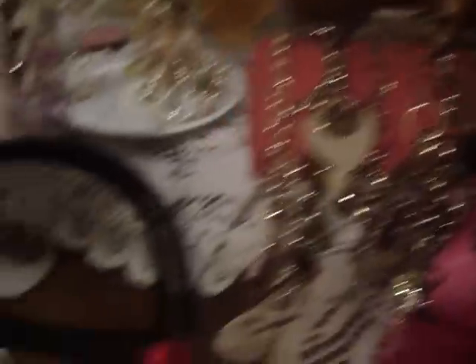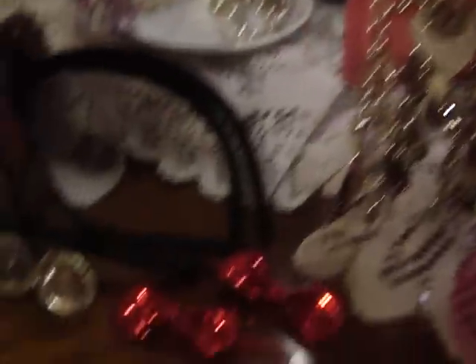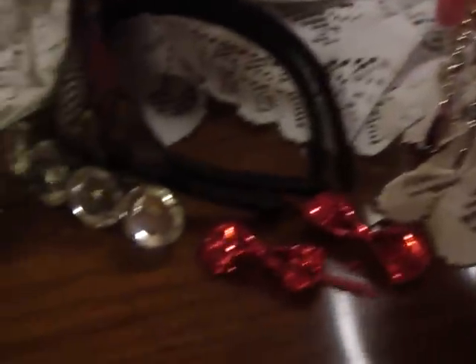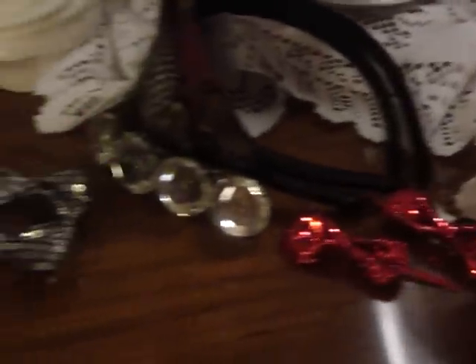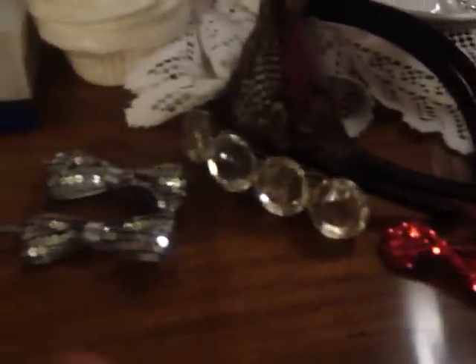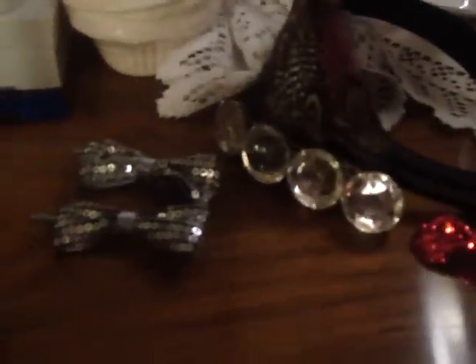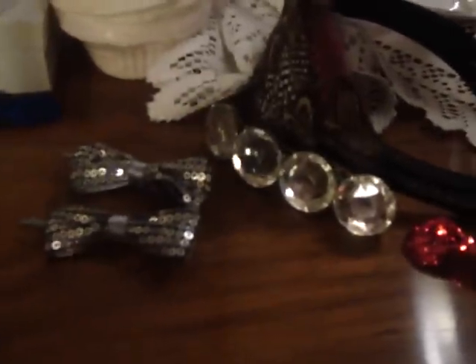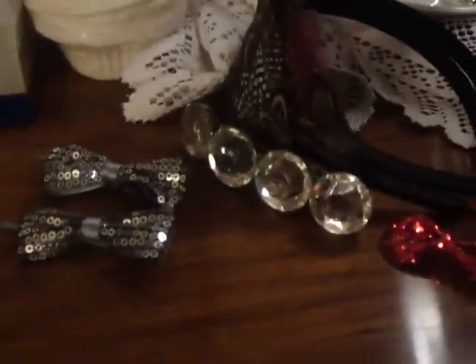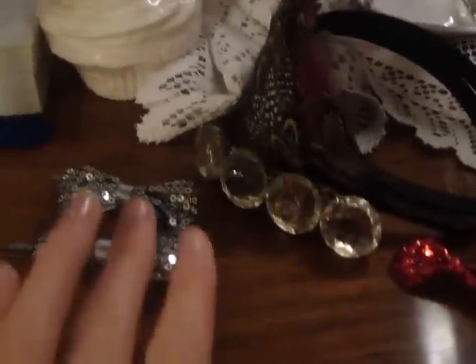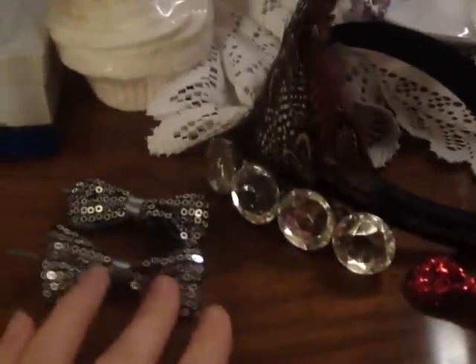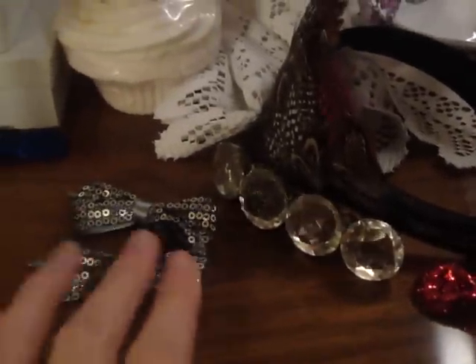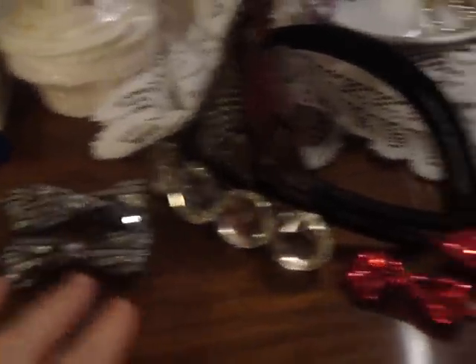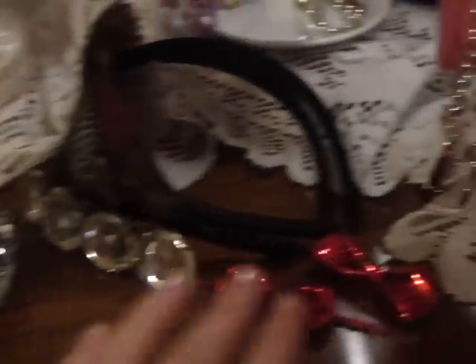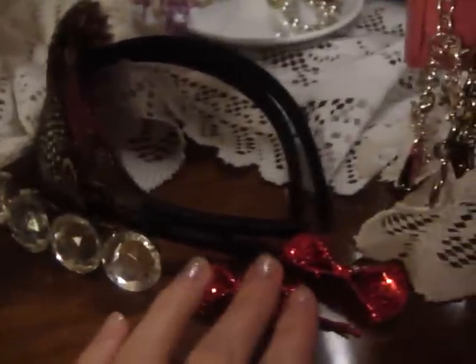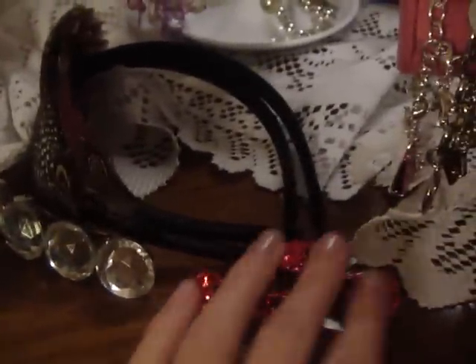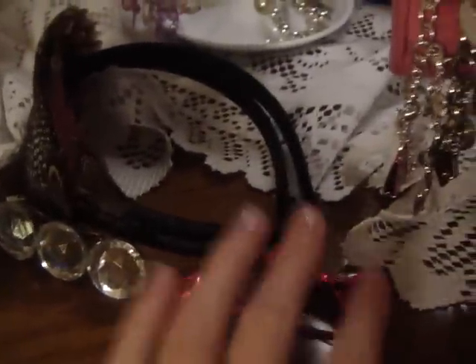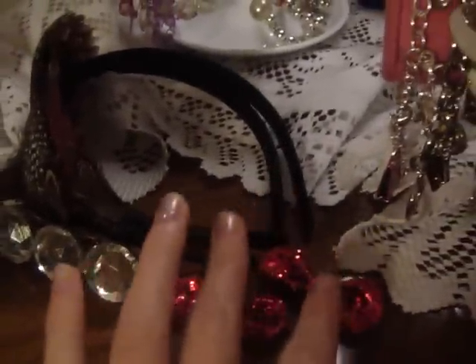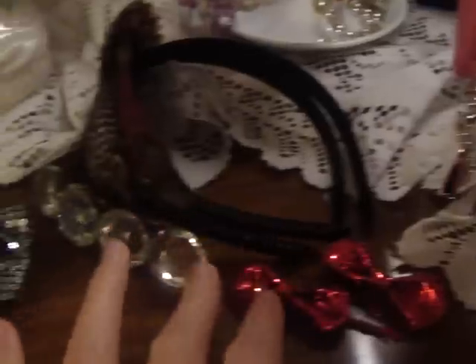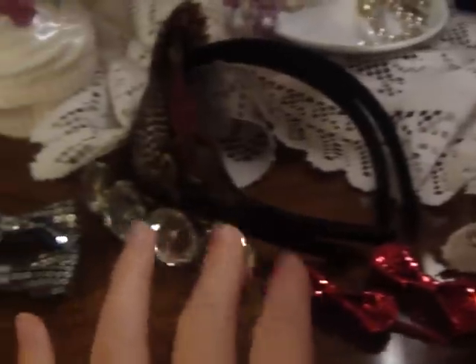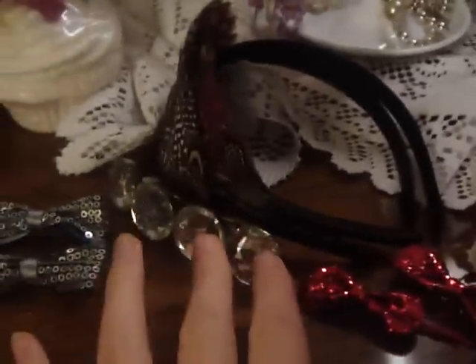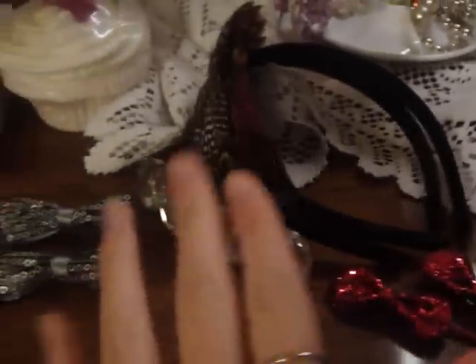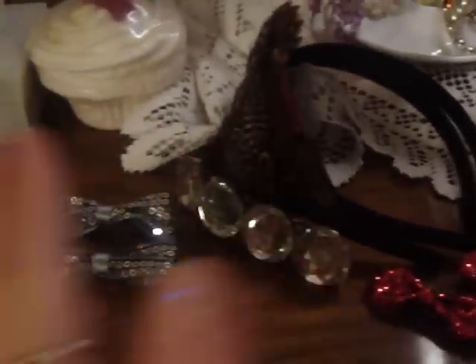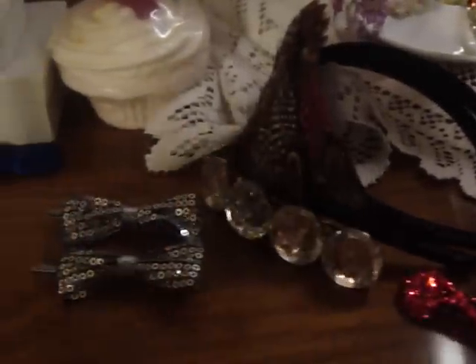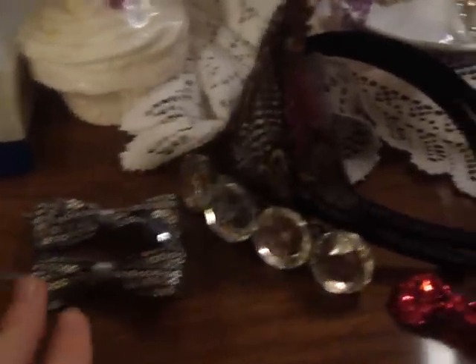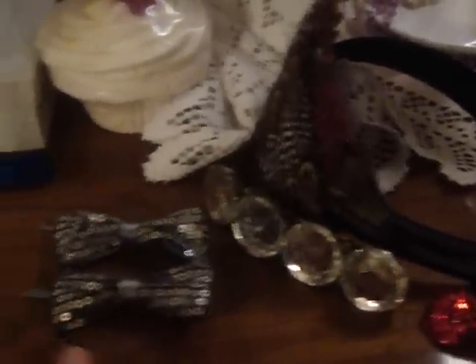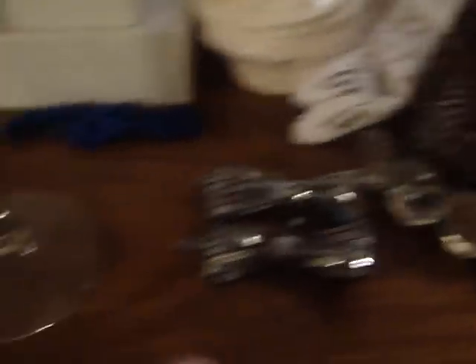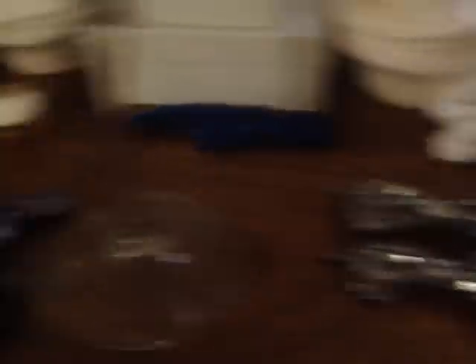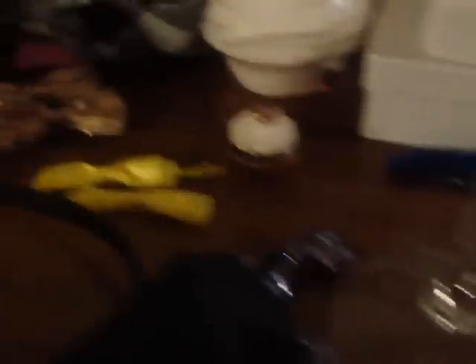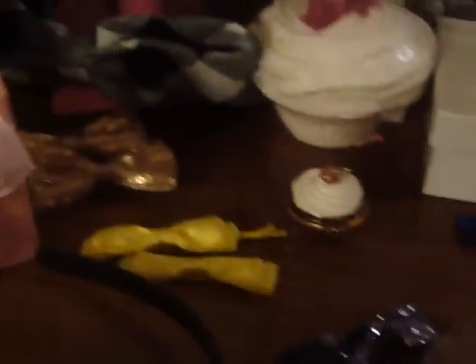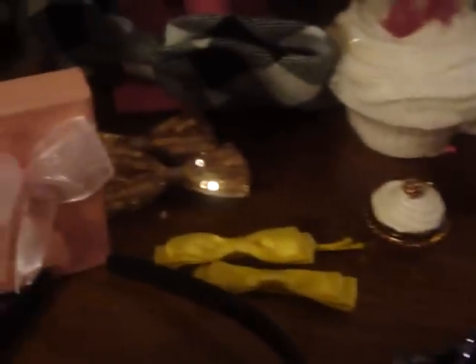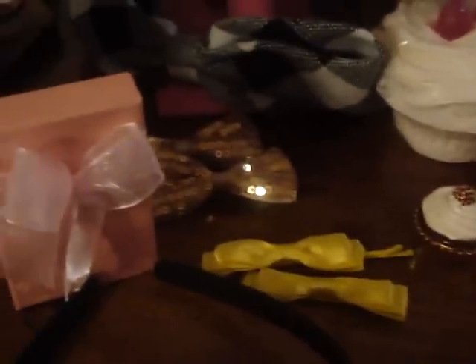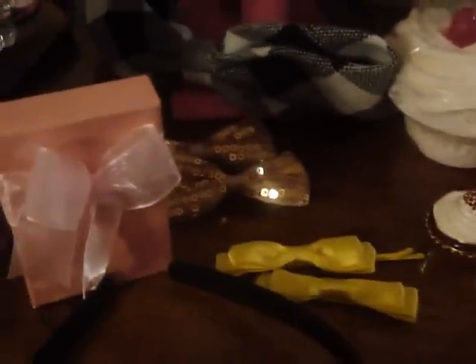I just keep these little bows on my counter for a decorative look. I don't know, I think they're kind of cute. They're all kind of scattered around.